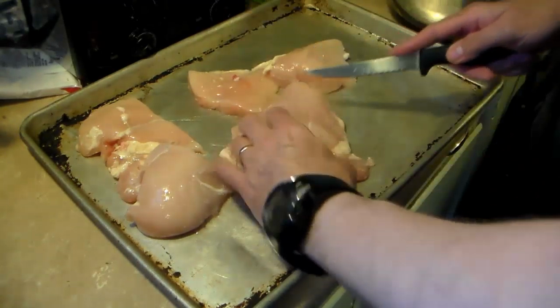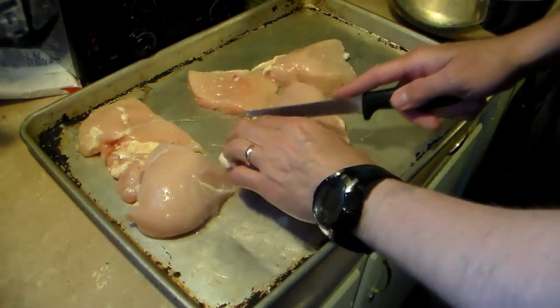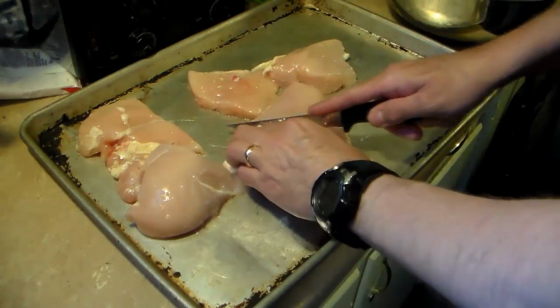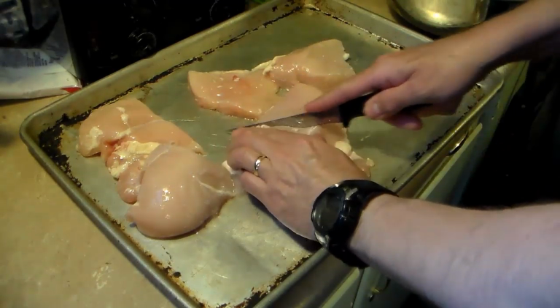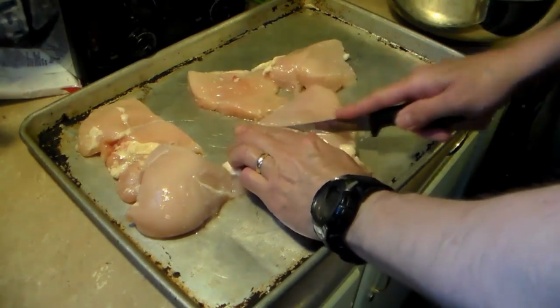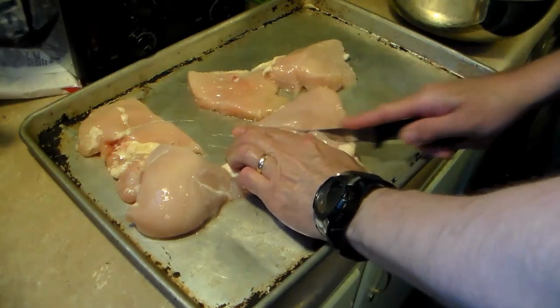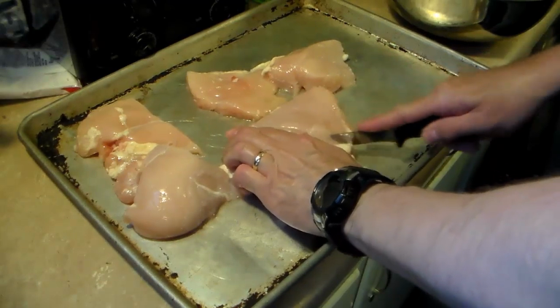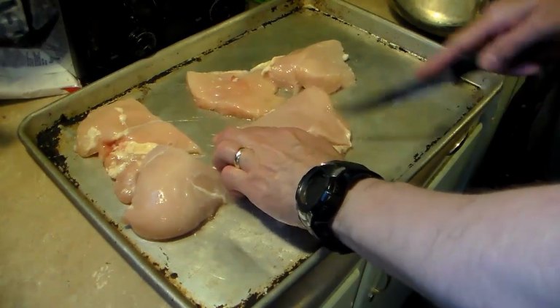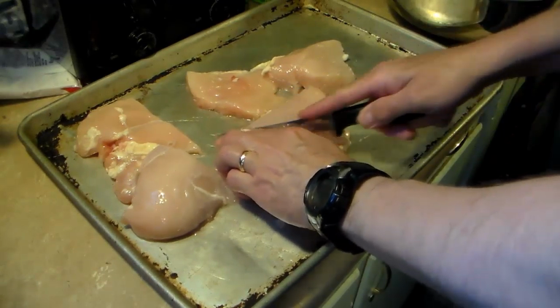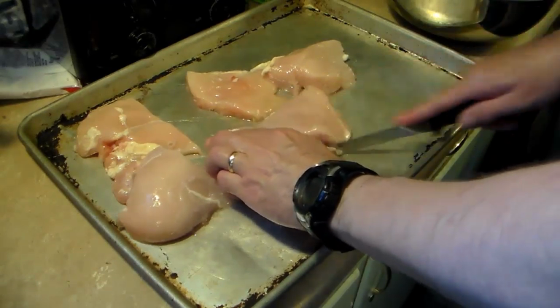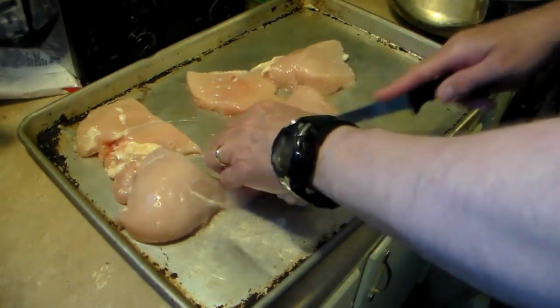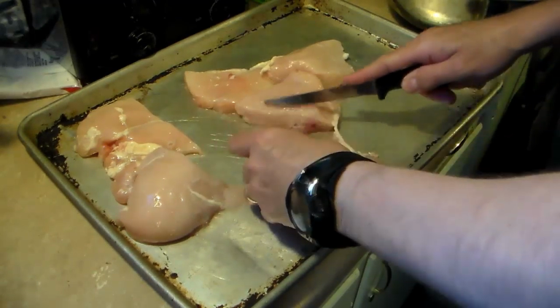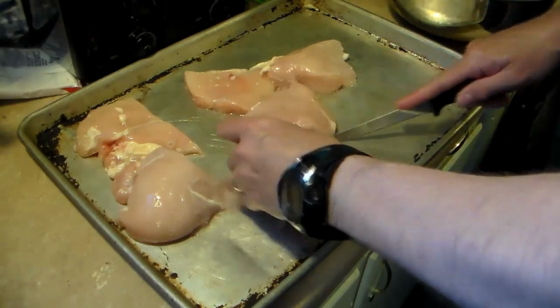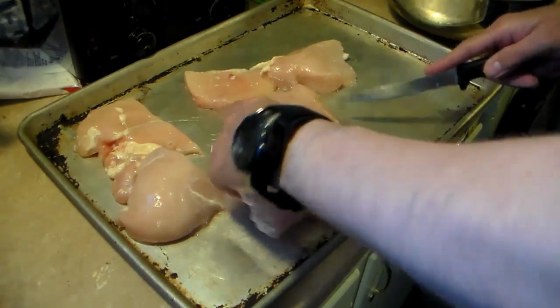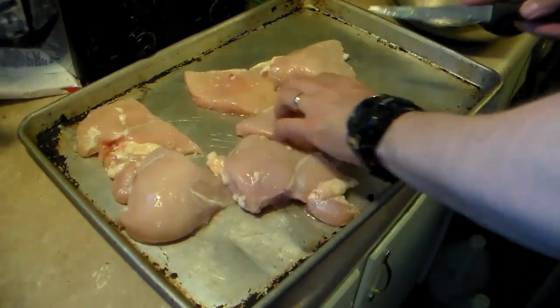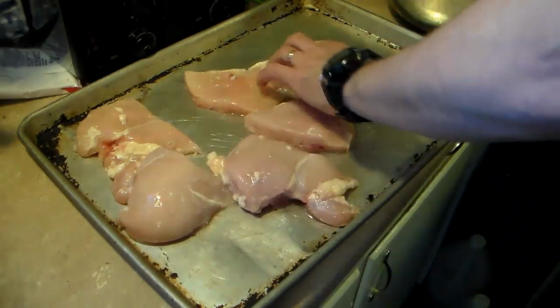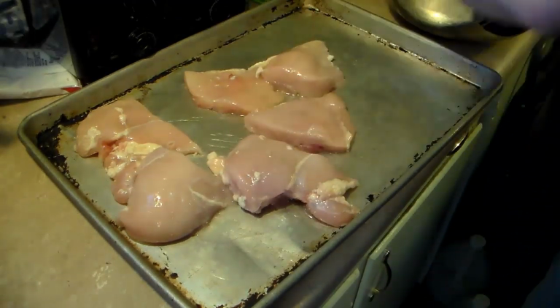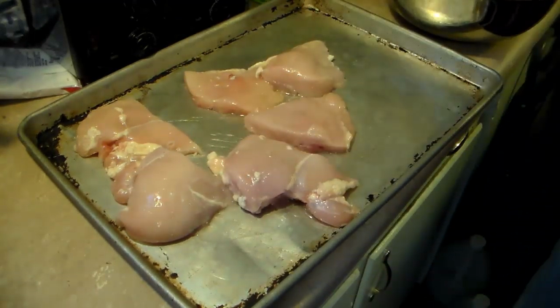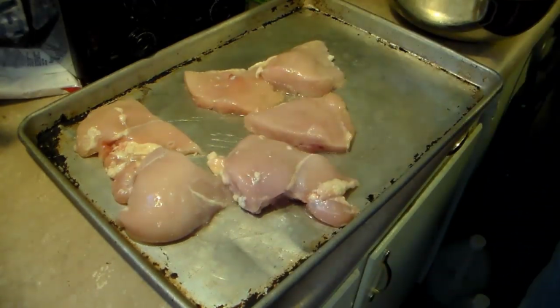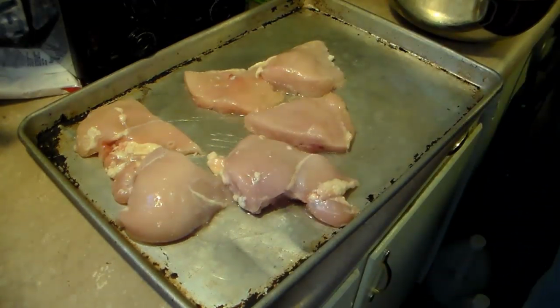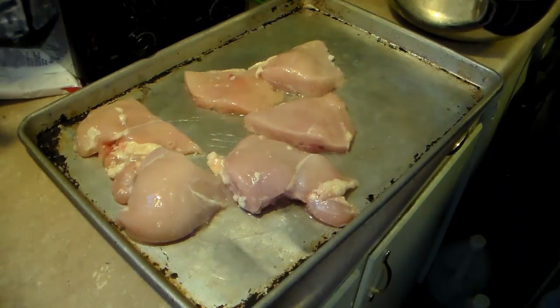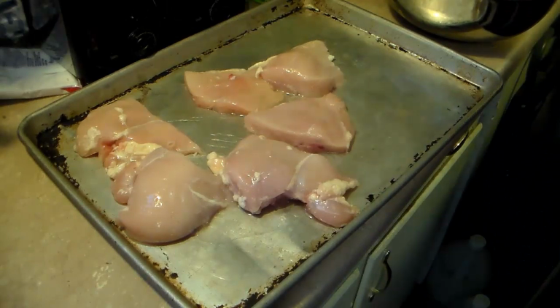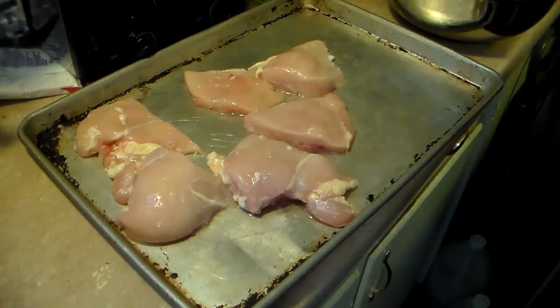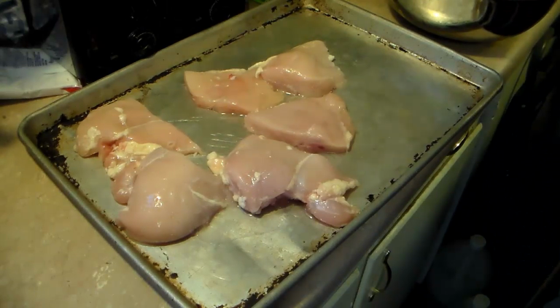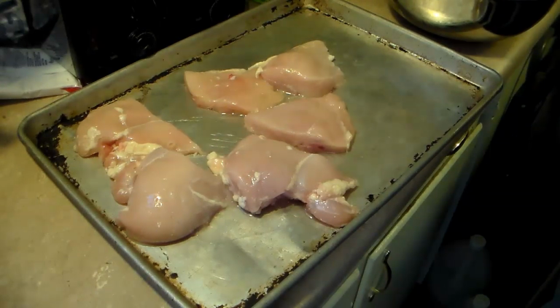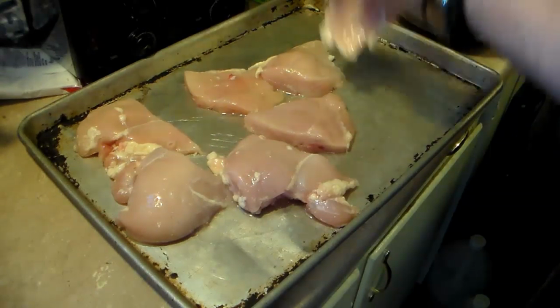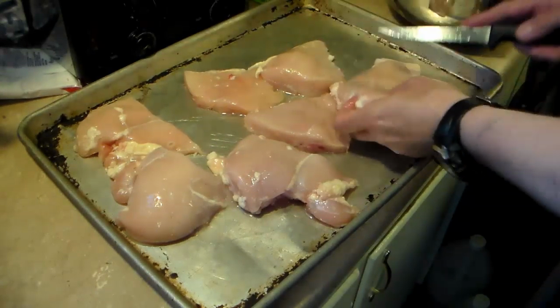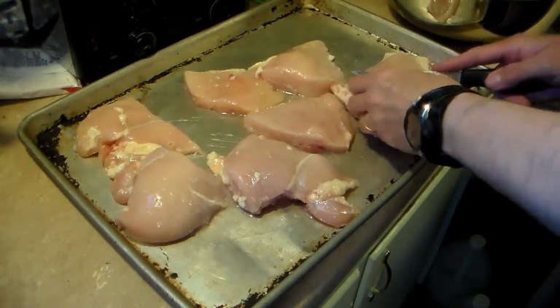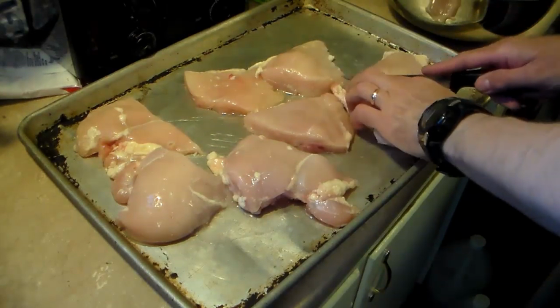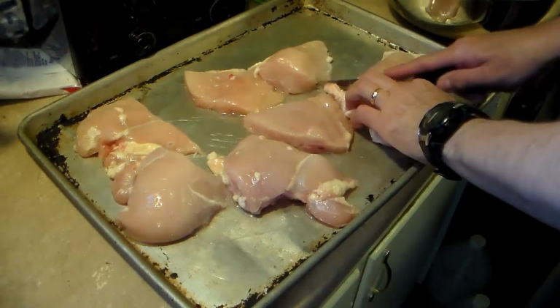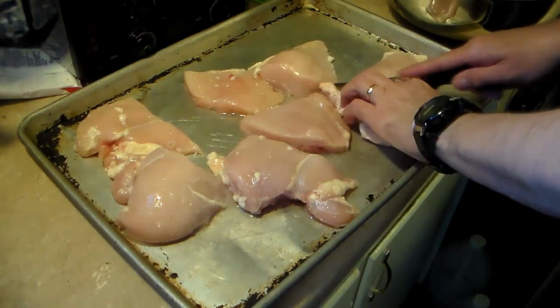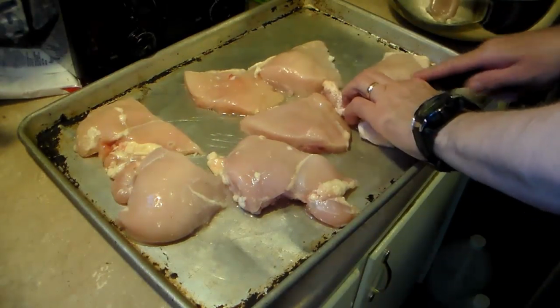I left these thaw in my fridge for two days and I put them in a bowl because I learned the hard way — when you thaw chicken, even if it's frozen in a bag, juice will leak out and it made a mess in my fridge with raw chicken juice.